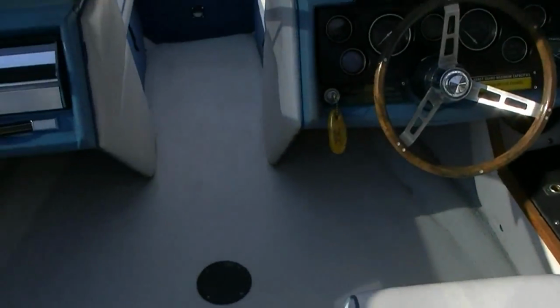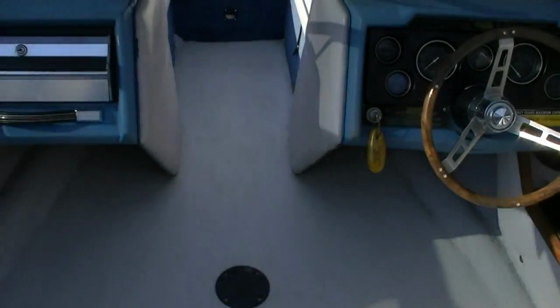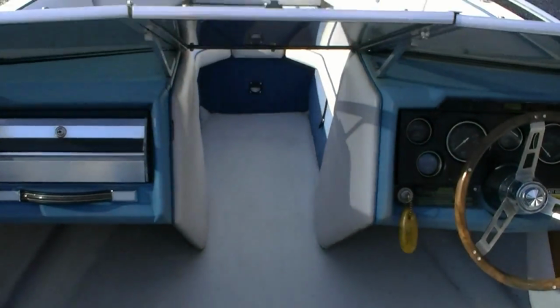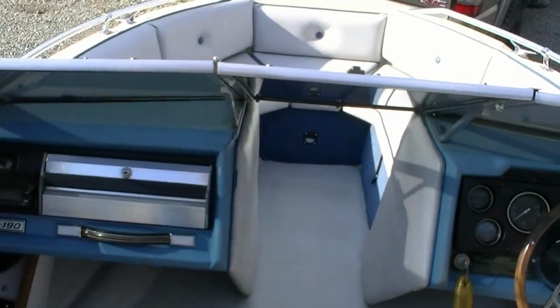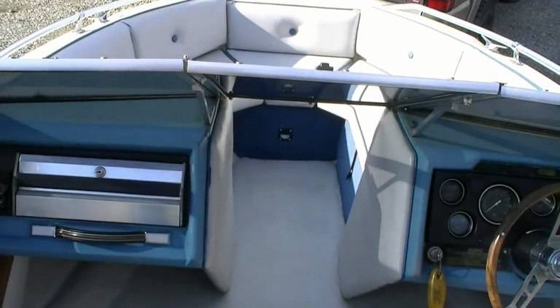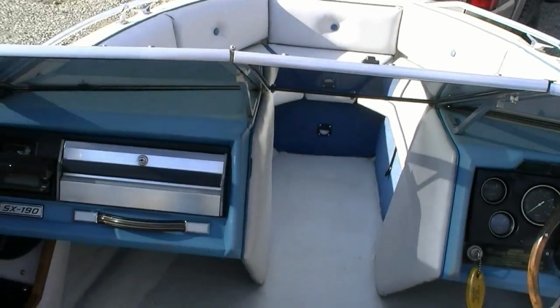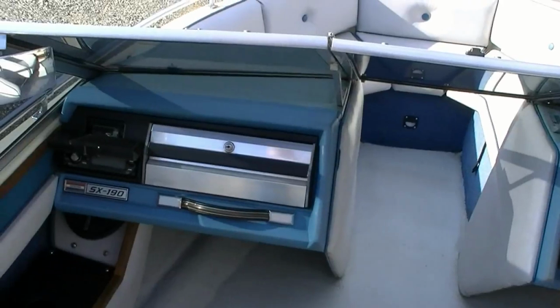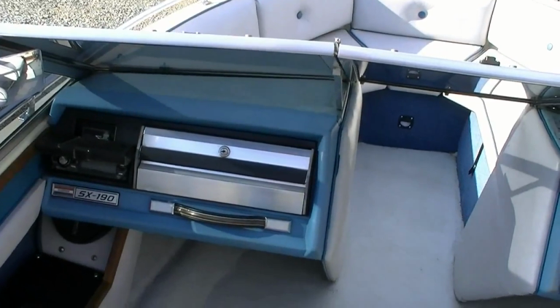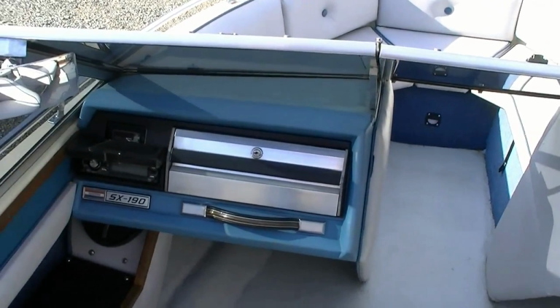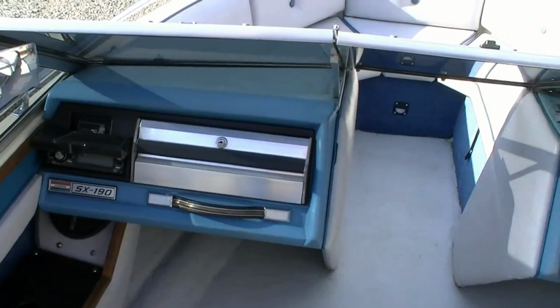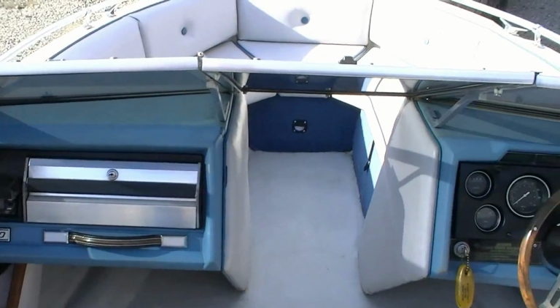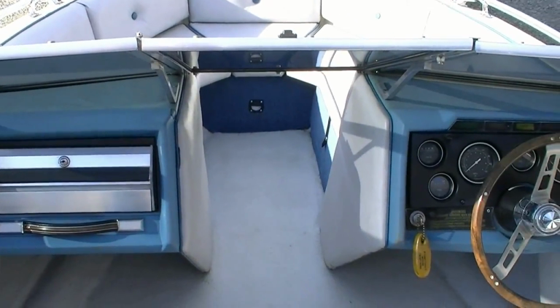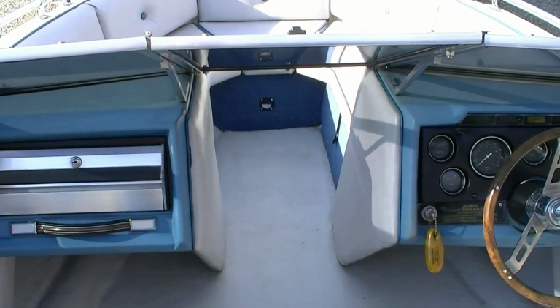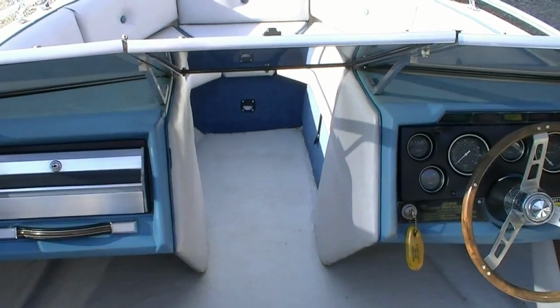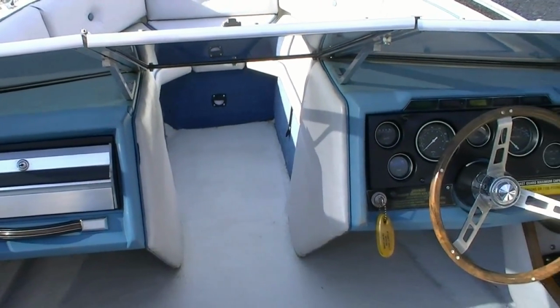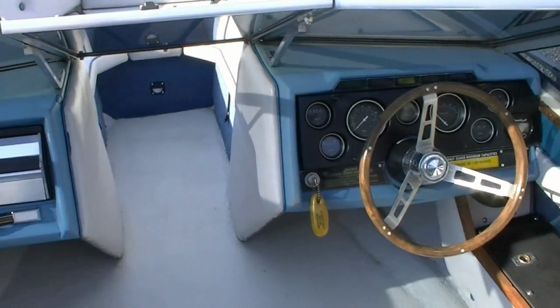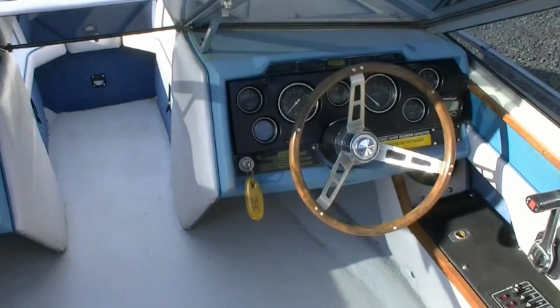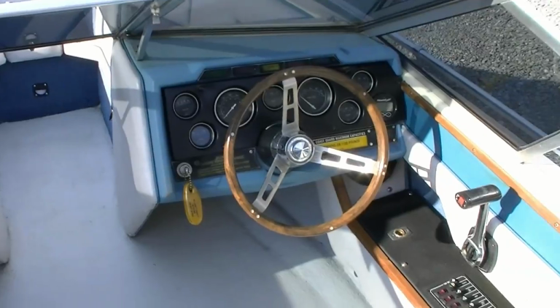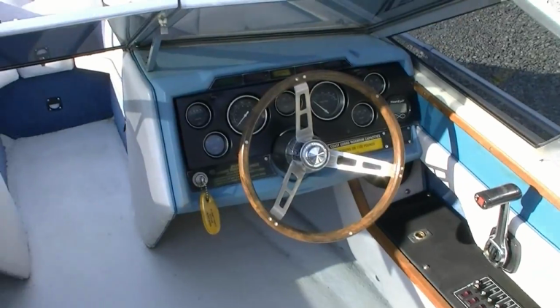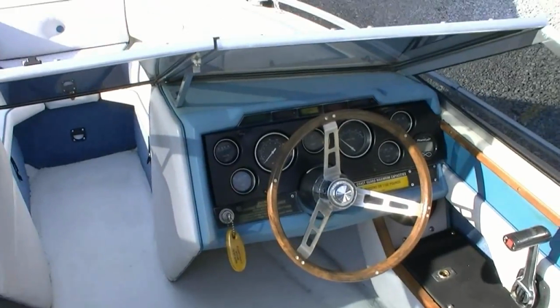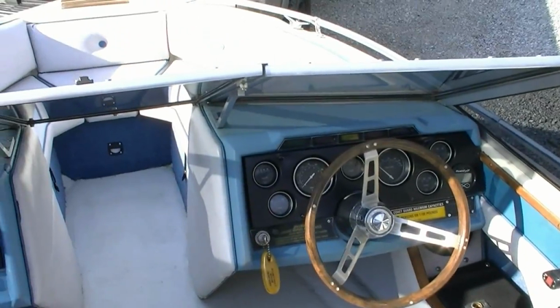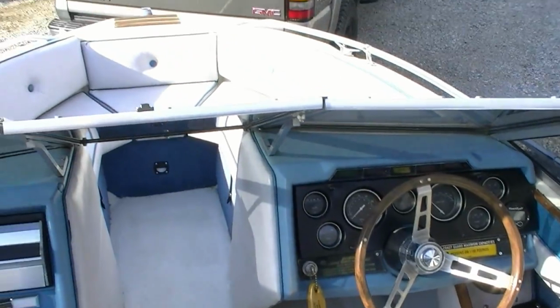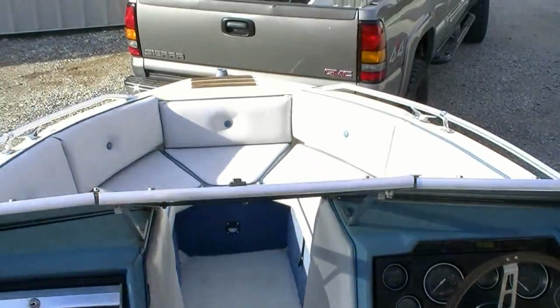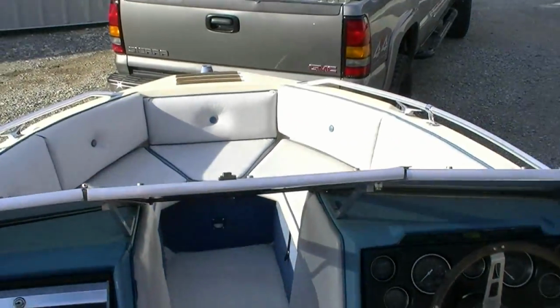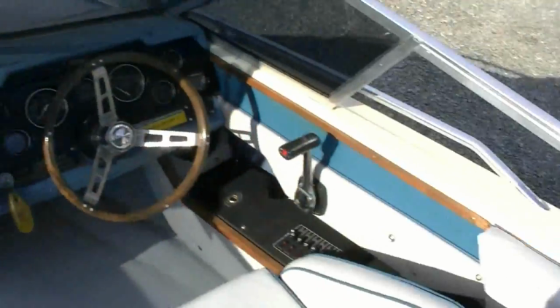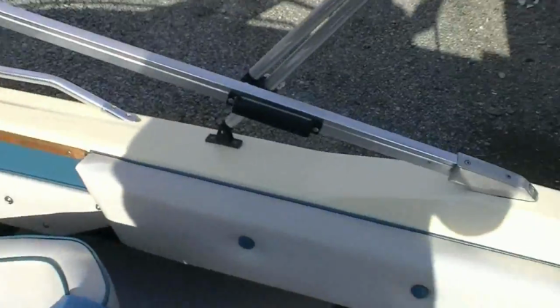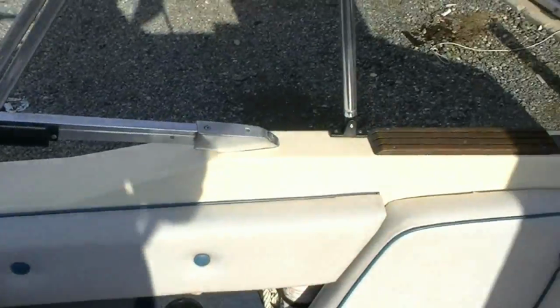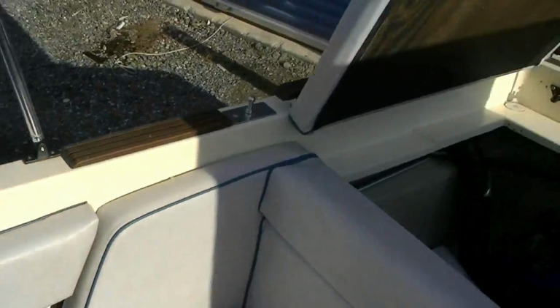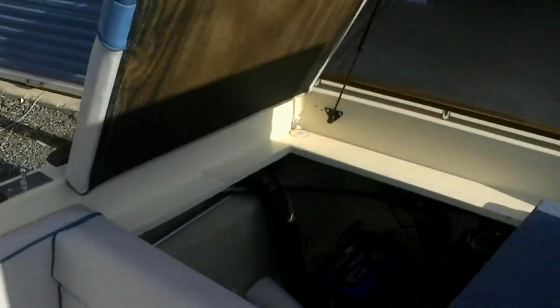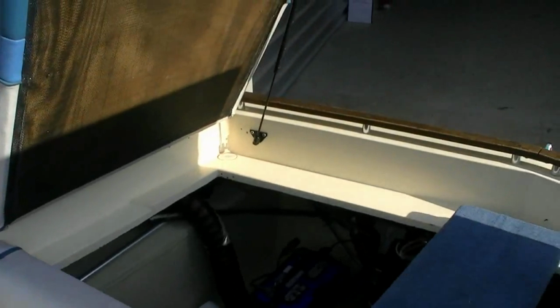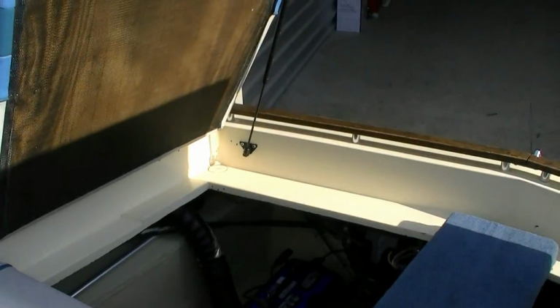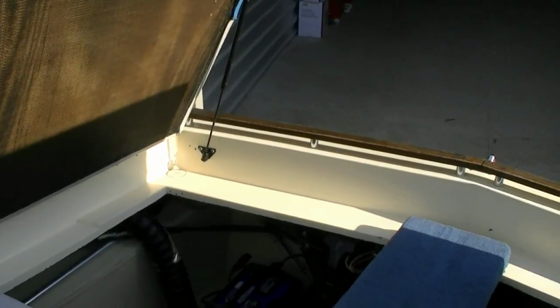Once again, it's a Glastron SX190, 1981, about 19 feet. This is a great boat — it's lake ready, nothing is needed. It is ready to go.